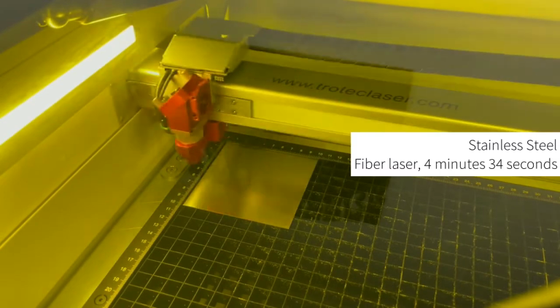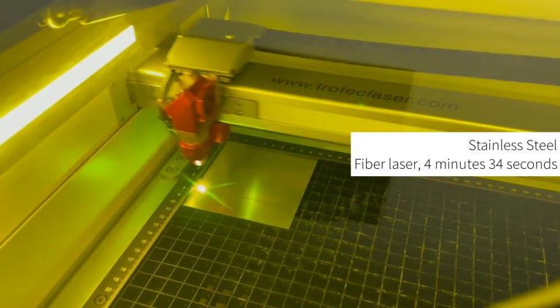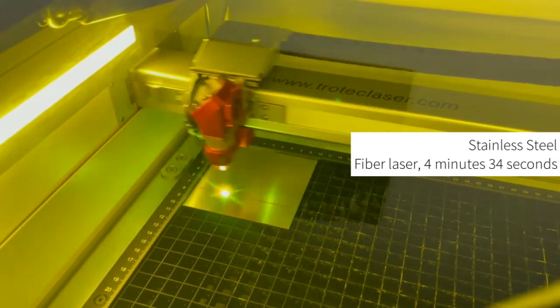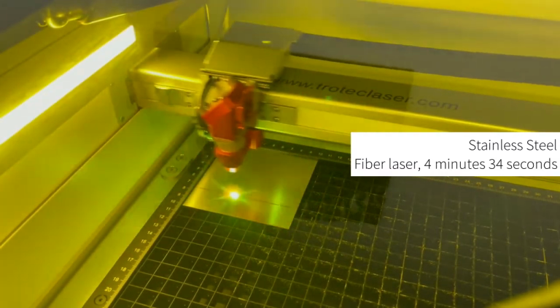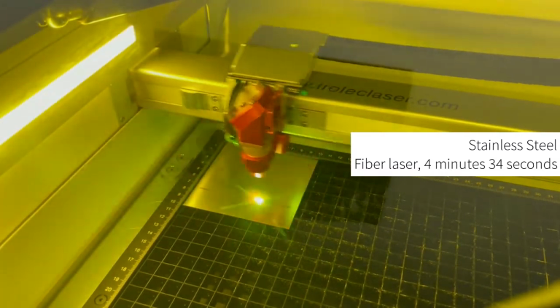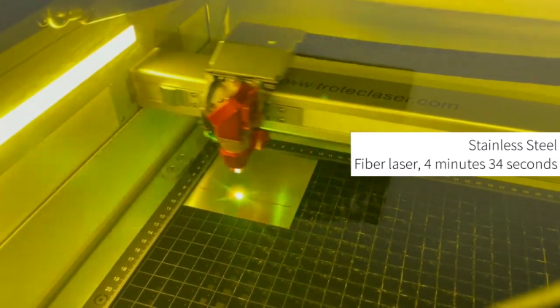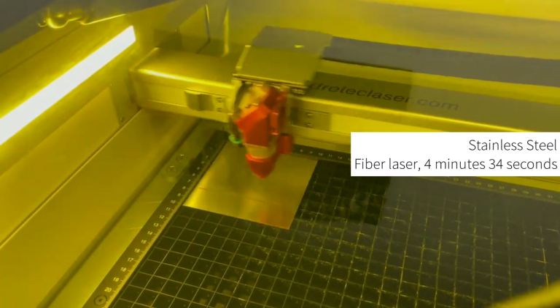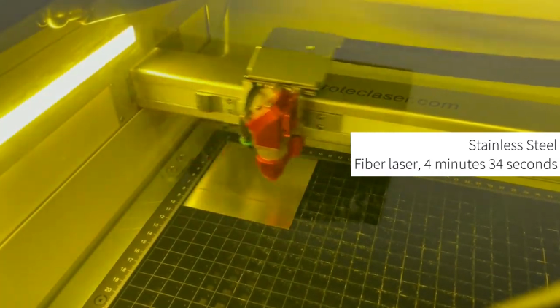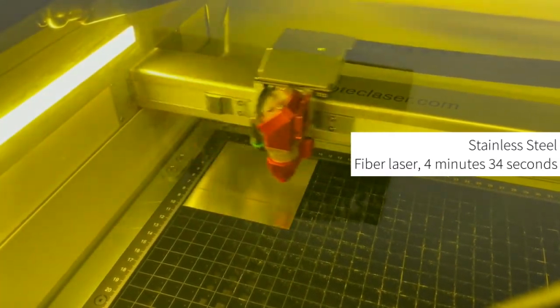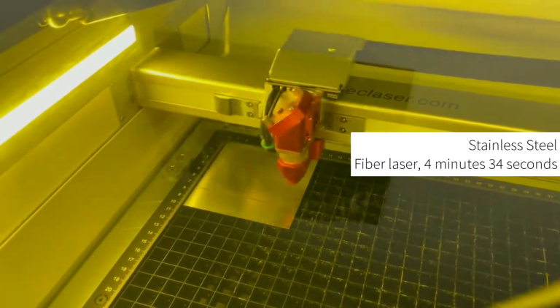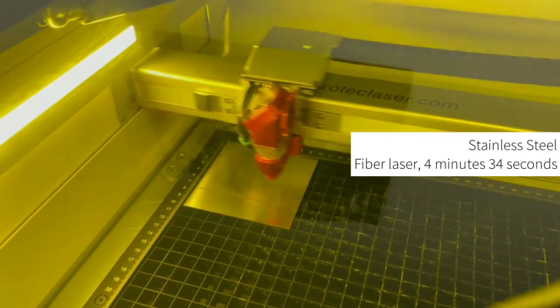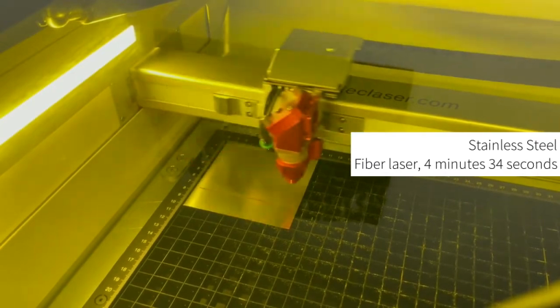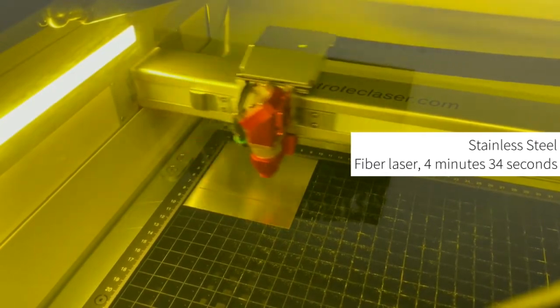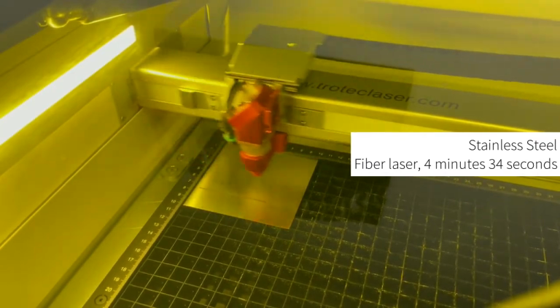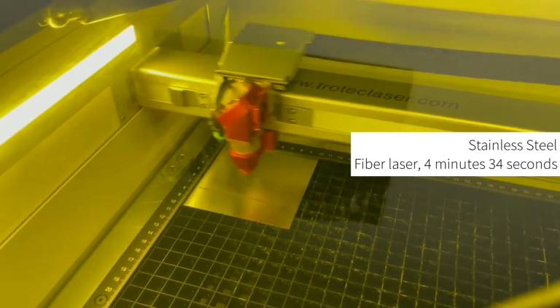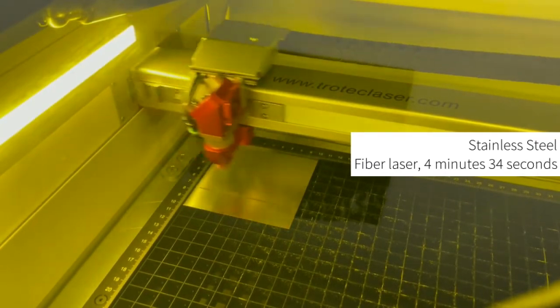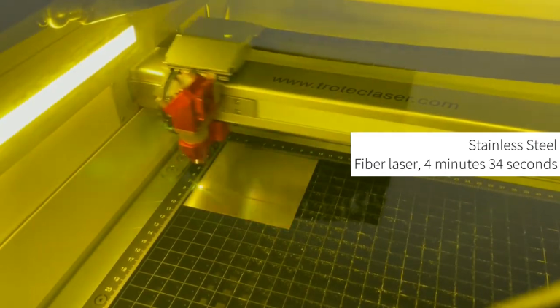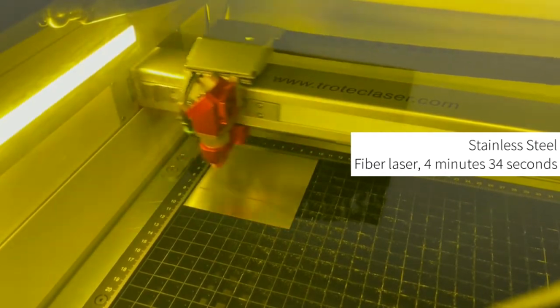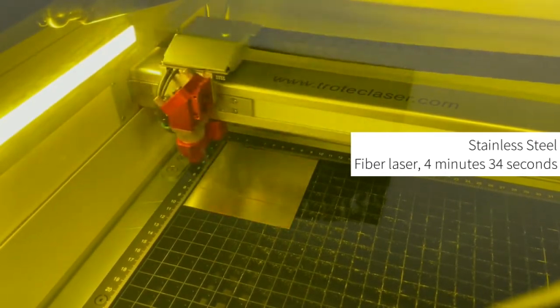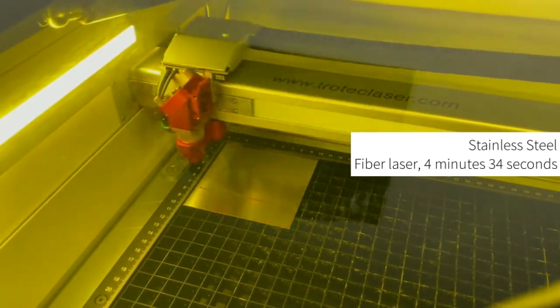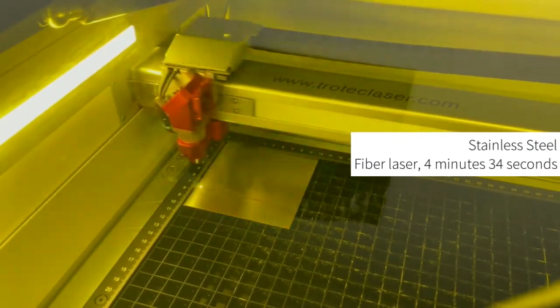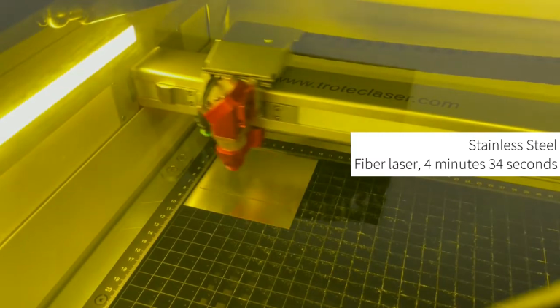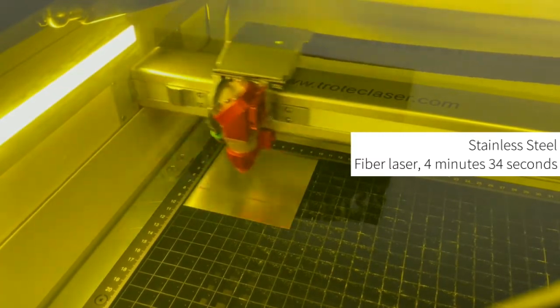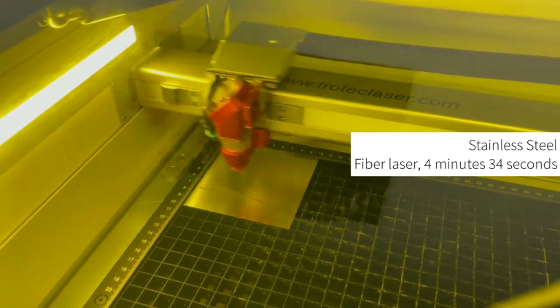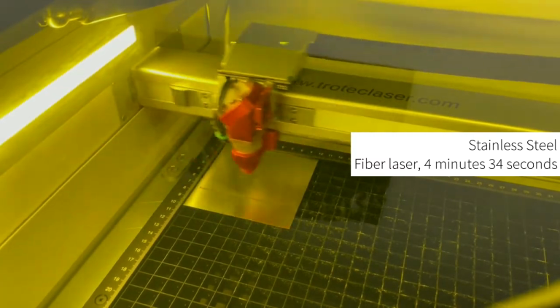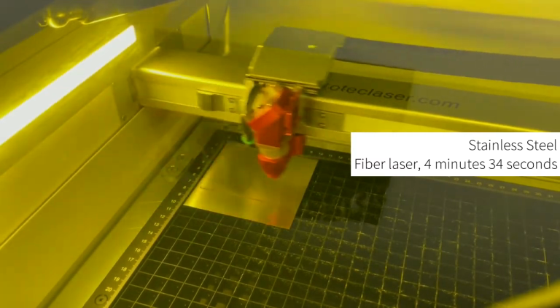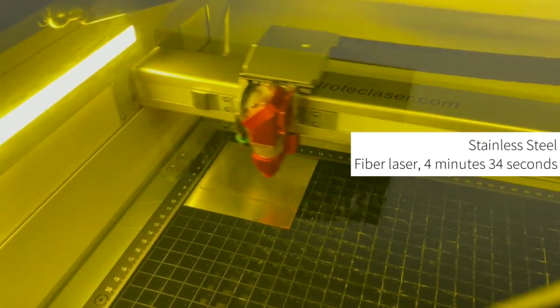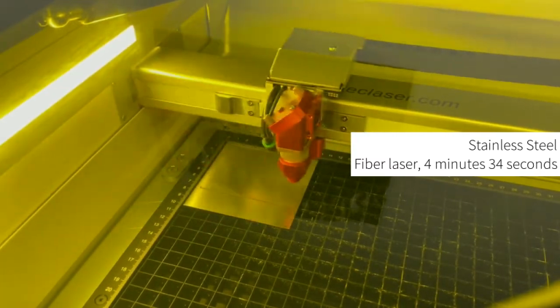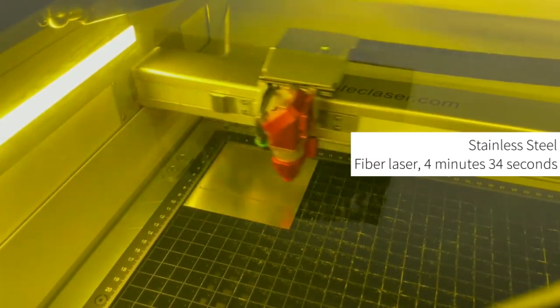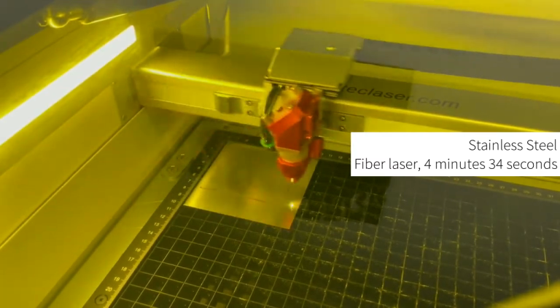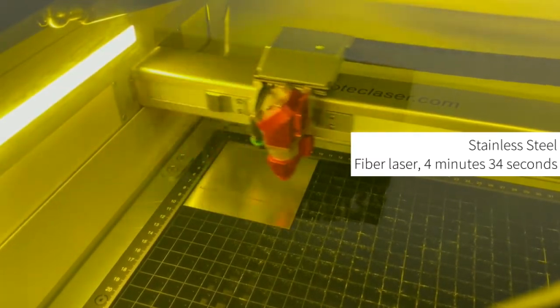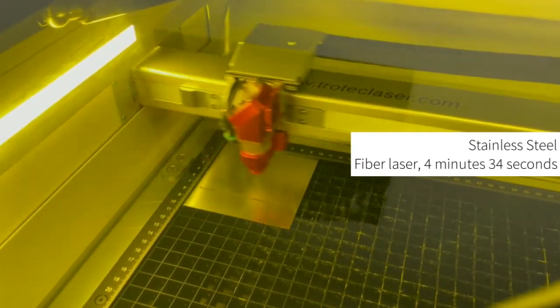The next material we are going to process is stainless steel. In the first example, we are going to be using a fibre laser to process uncoated material. Unlike a CO2 laser, a fibre laser is used for specific applications, predominantly for marking and engraving metals.